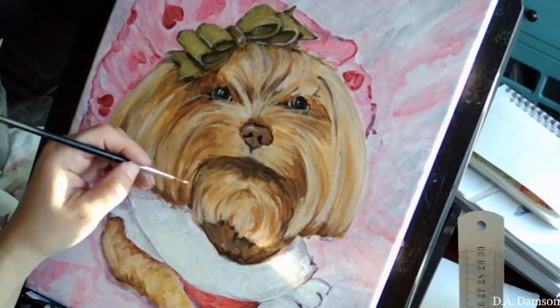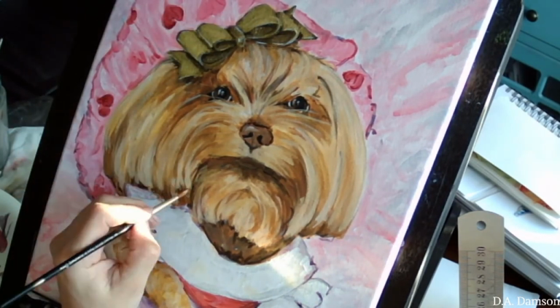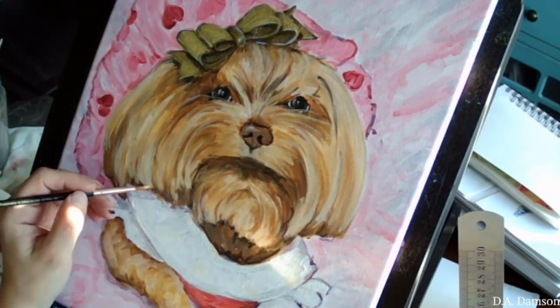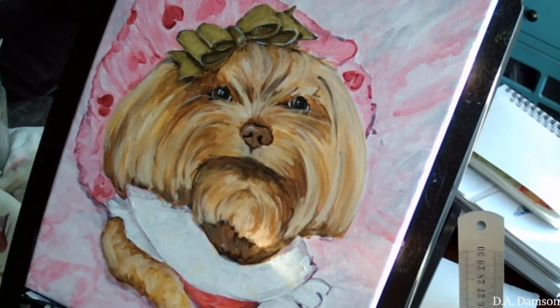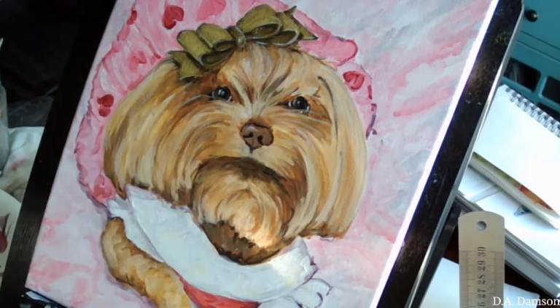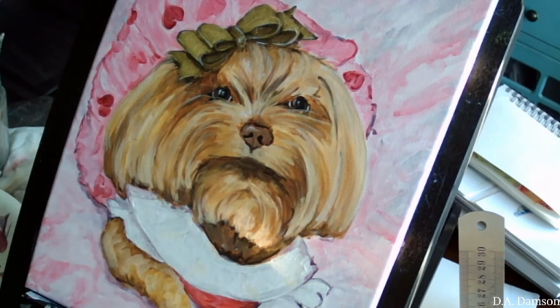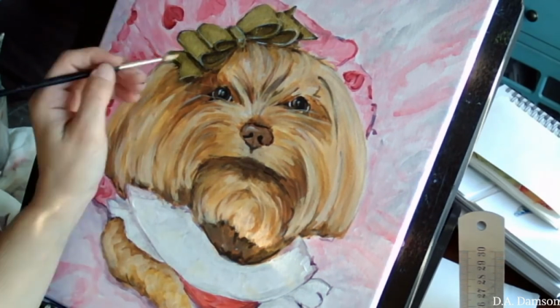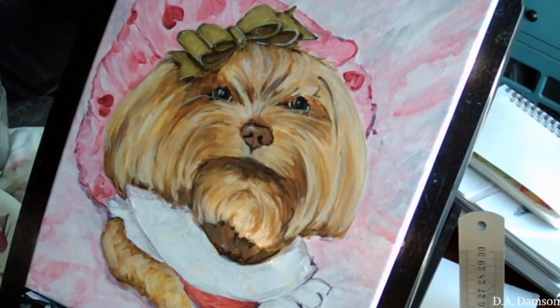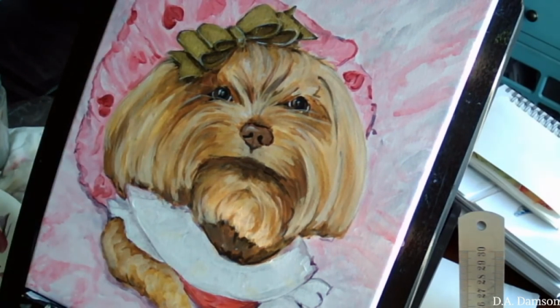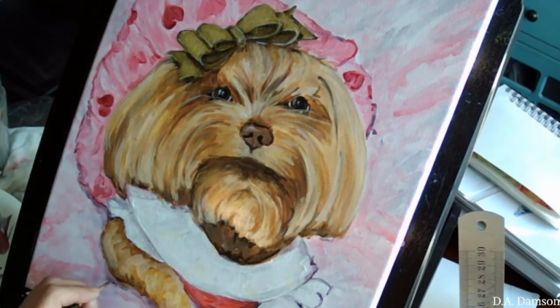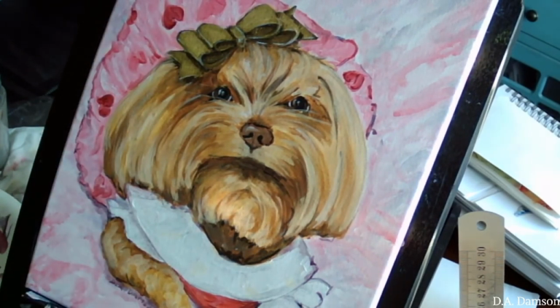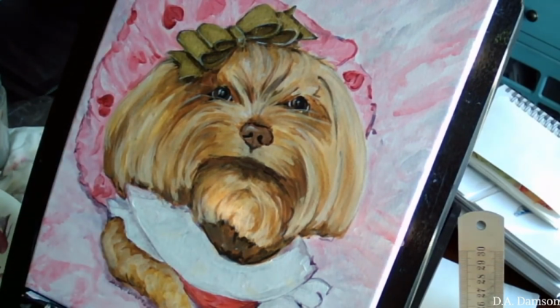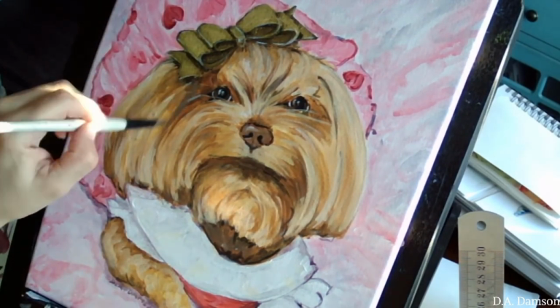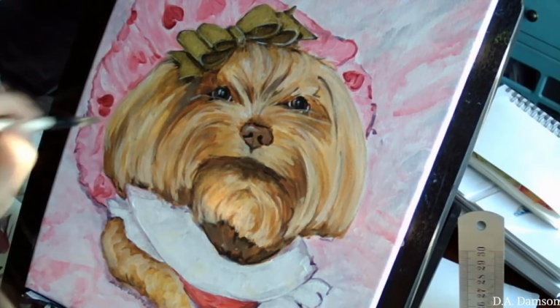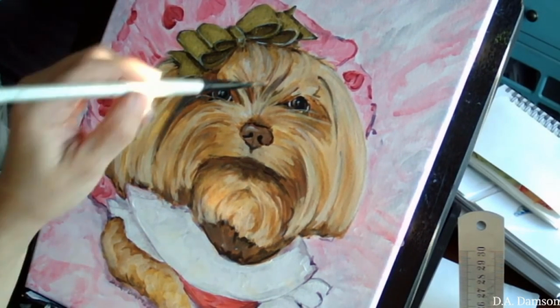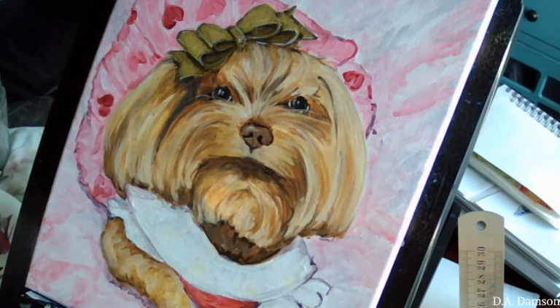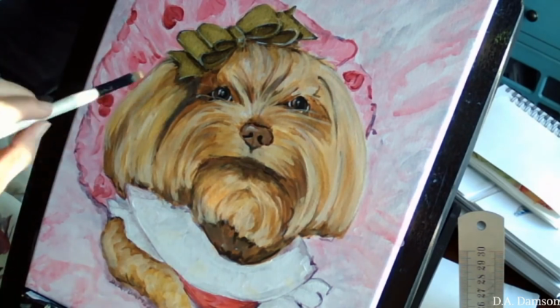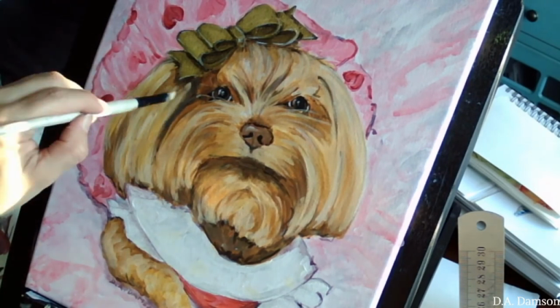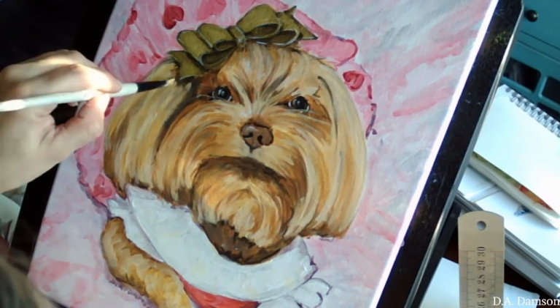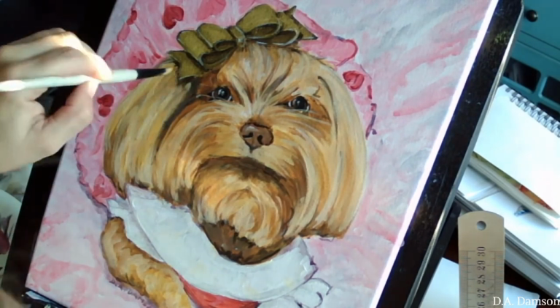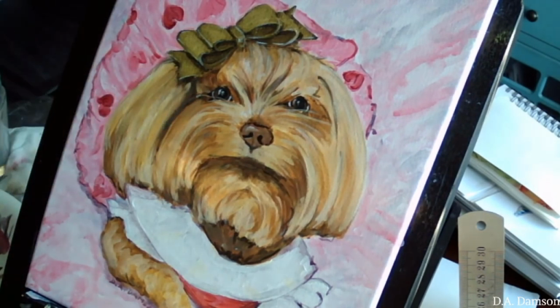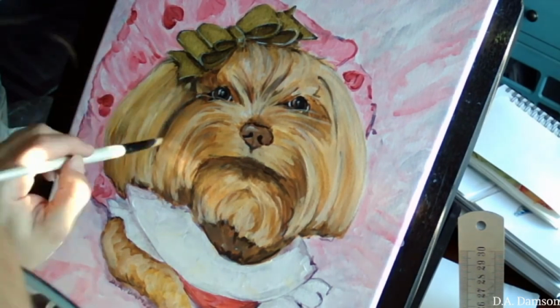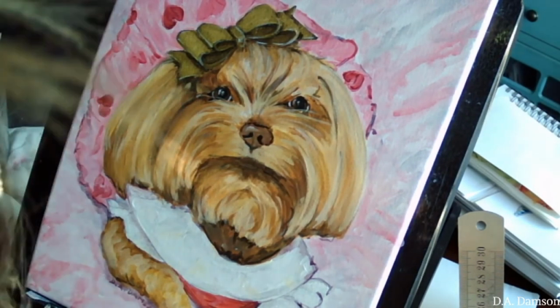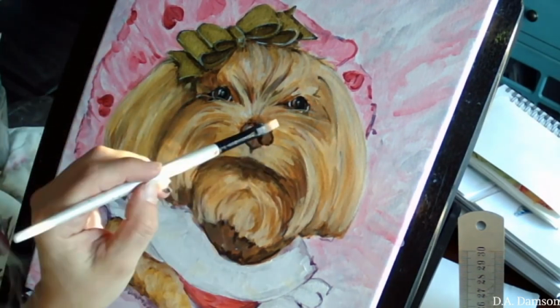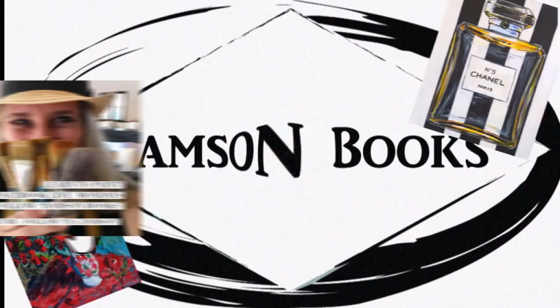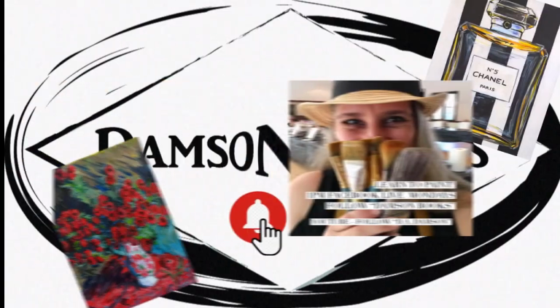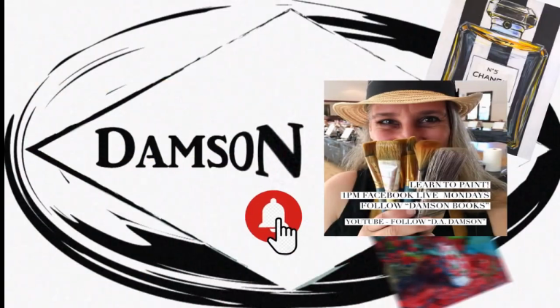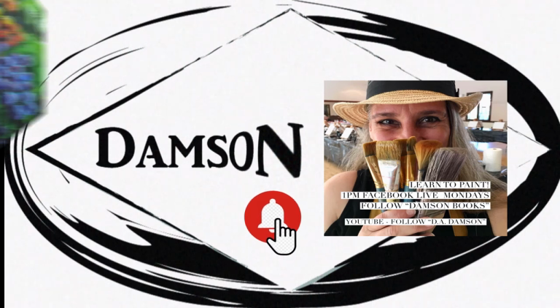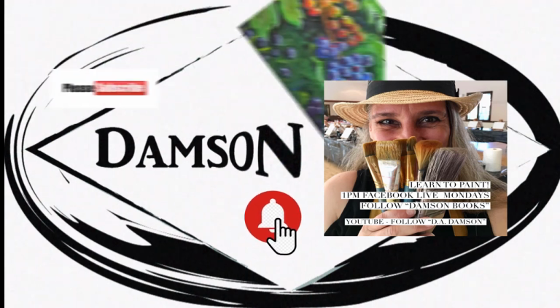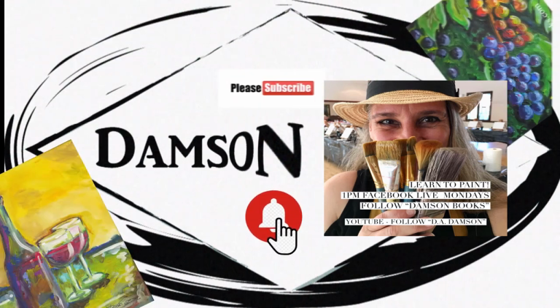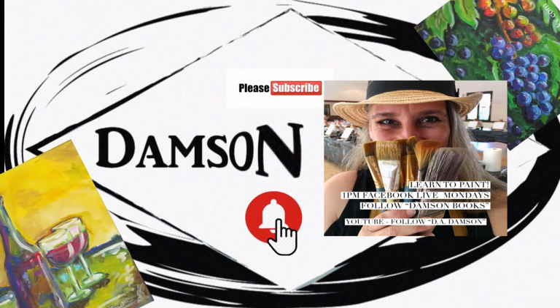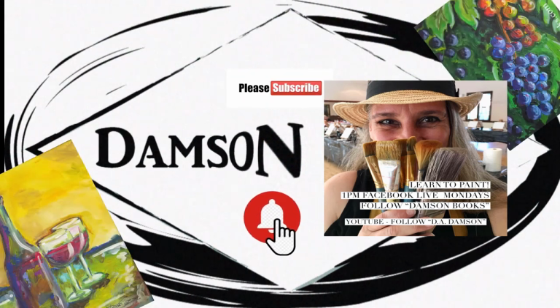And pretty much that's it! I hope you enjoyed this super fast tutorial on painting your pet. I'll see you soon — thanks for watching, don't forget to subscribe to my channel. Bye!